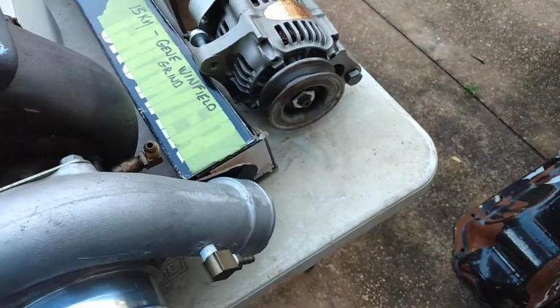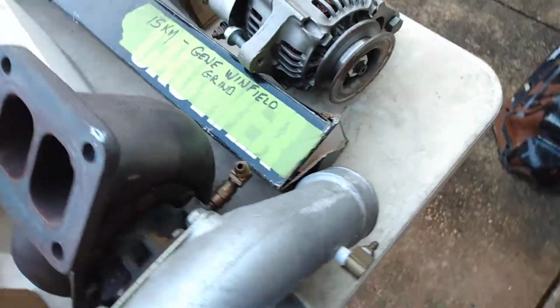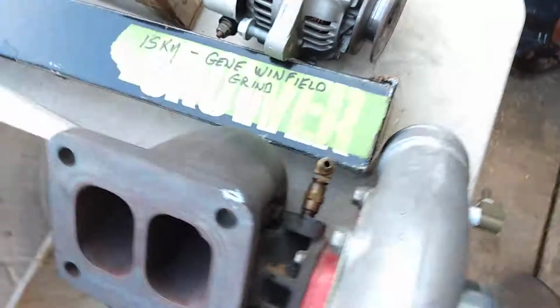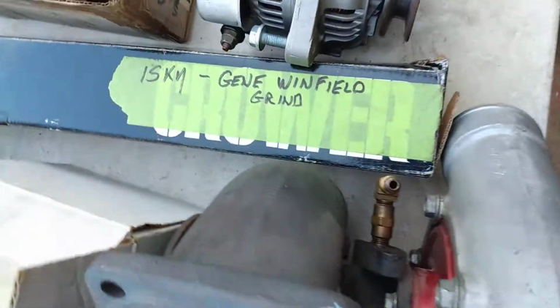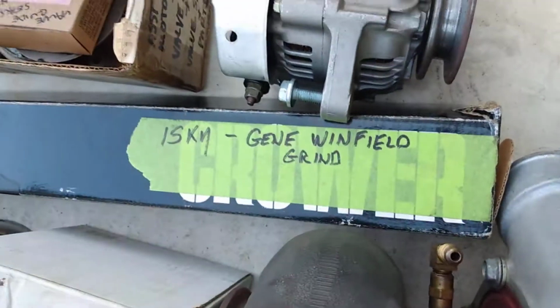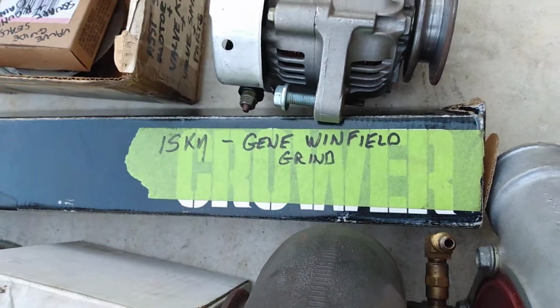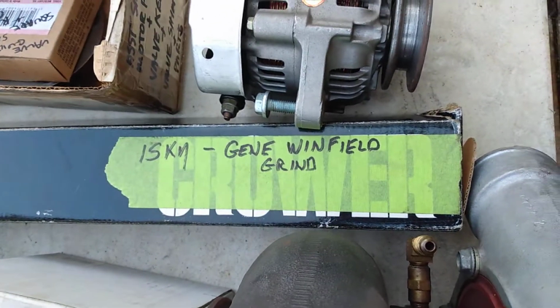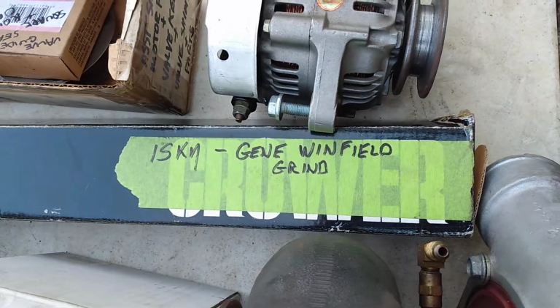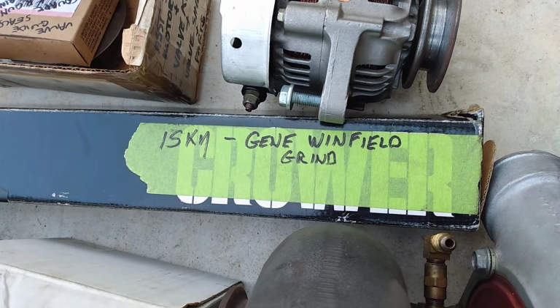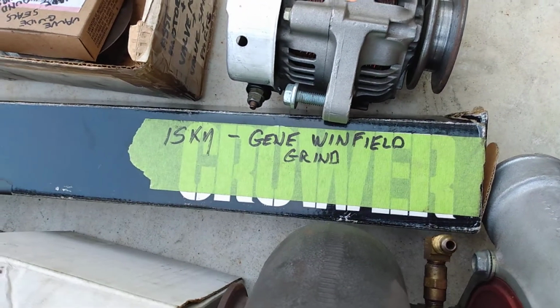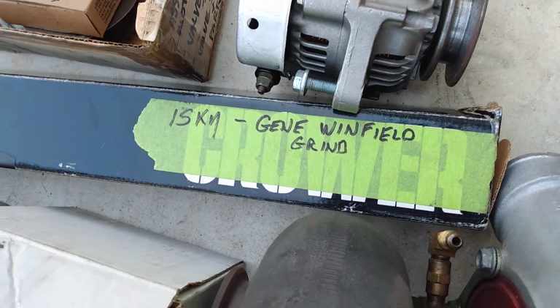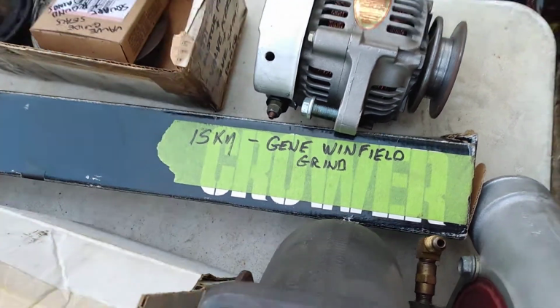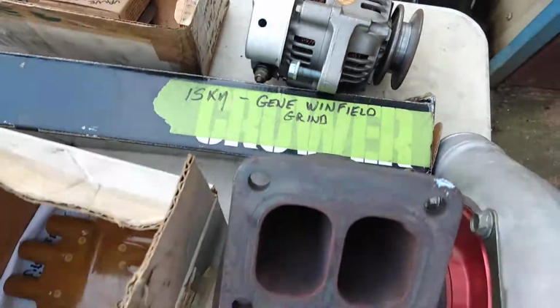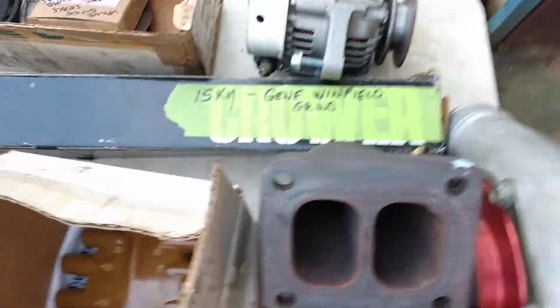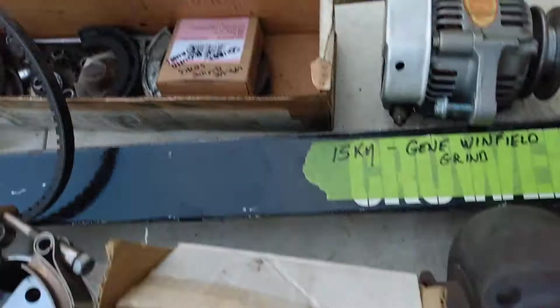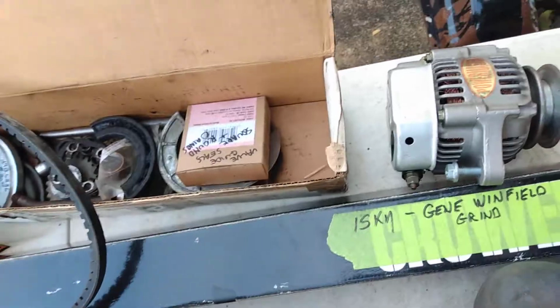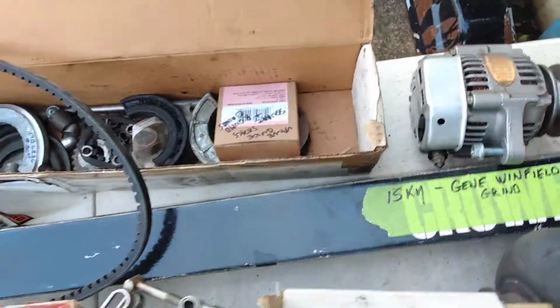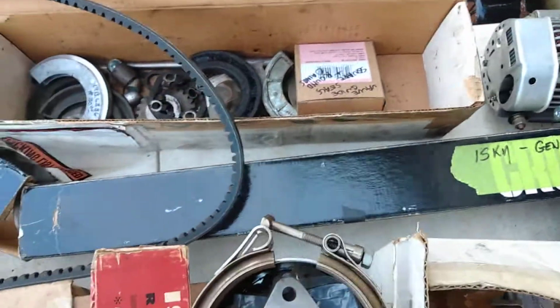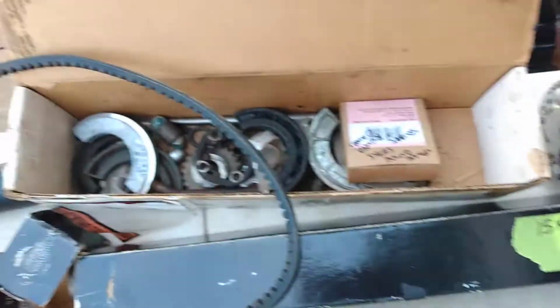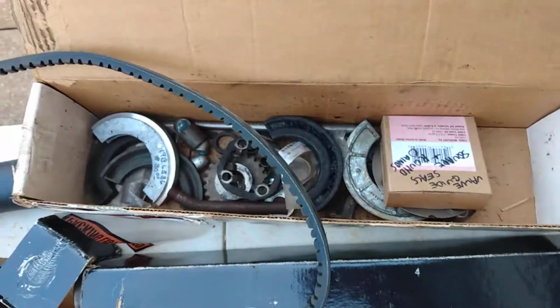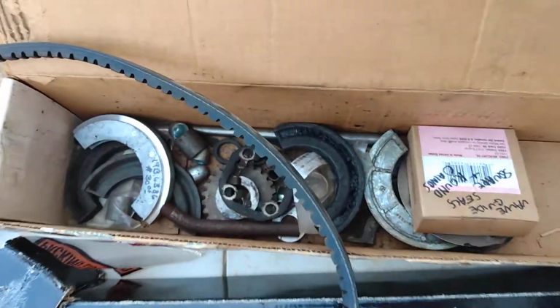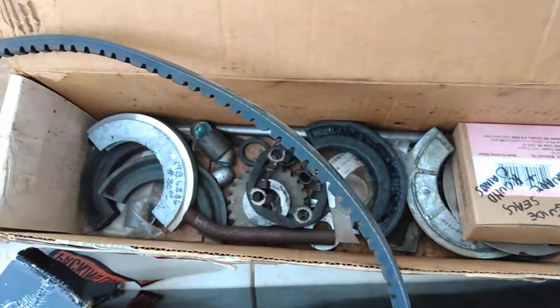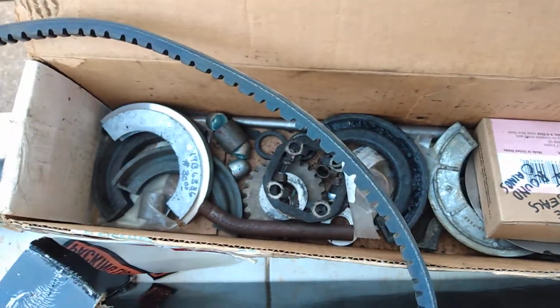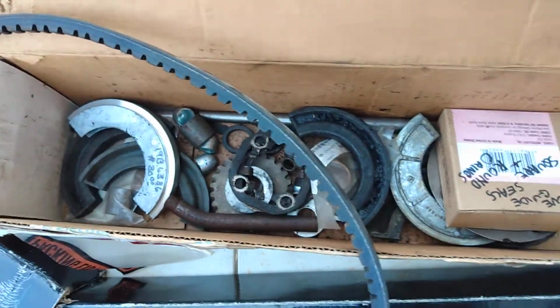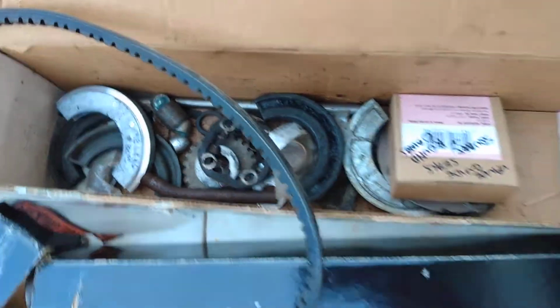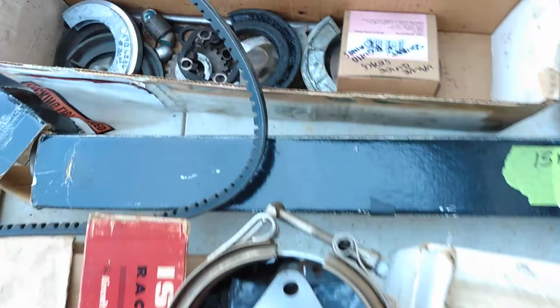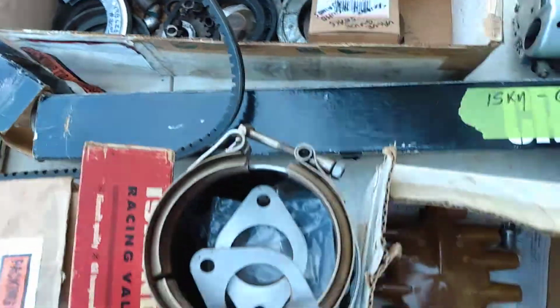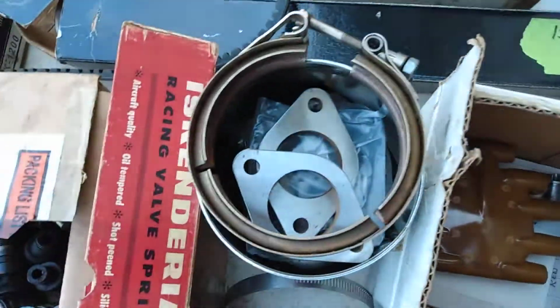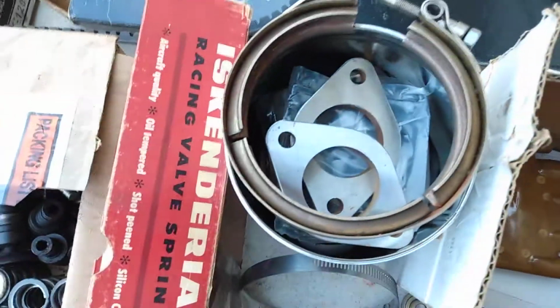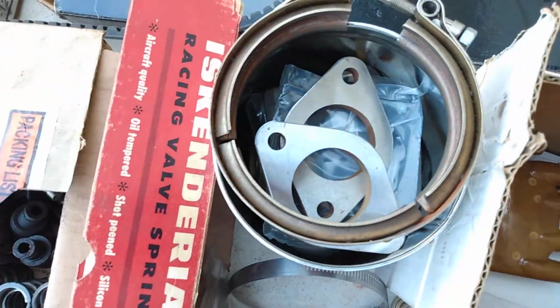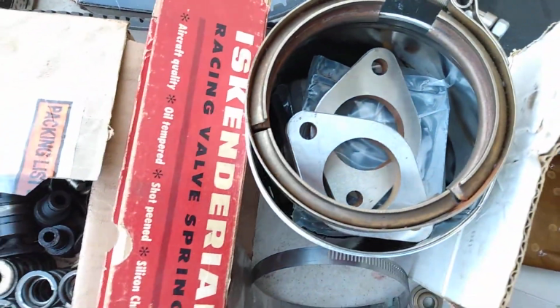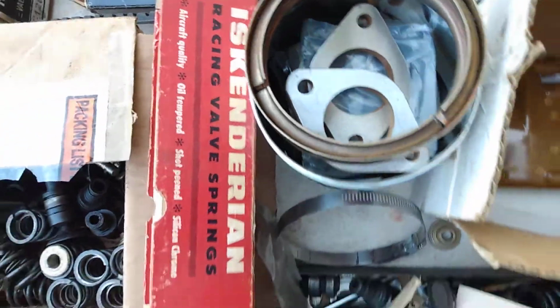Gene Winfield grind on Isky Cam, three-quarter race. A bunch of rear main seals and a bunch of flanges.